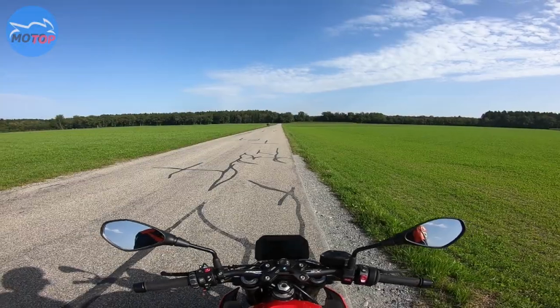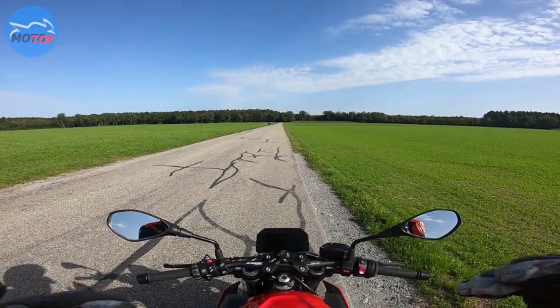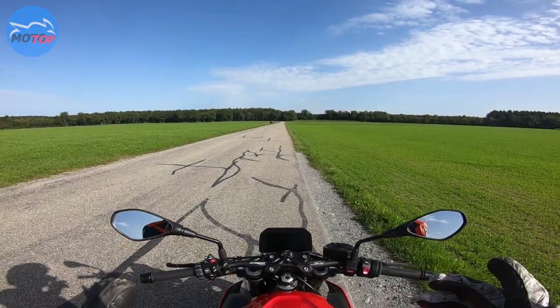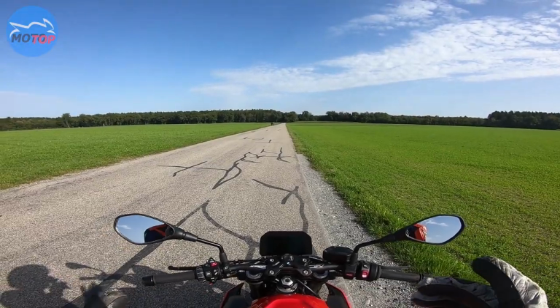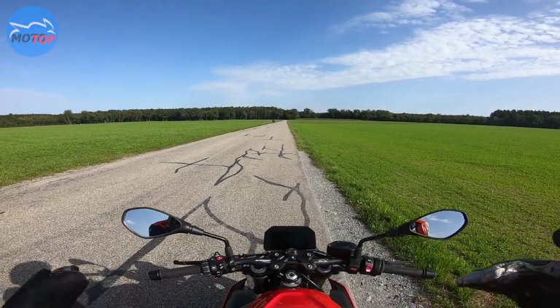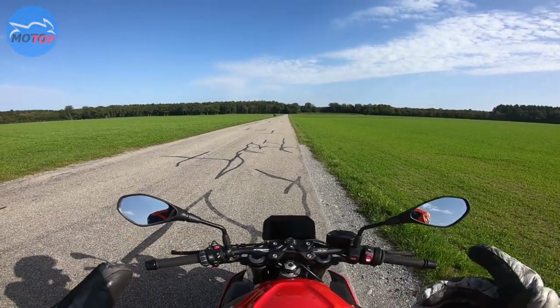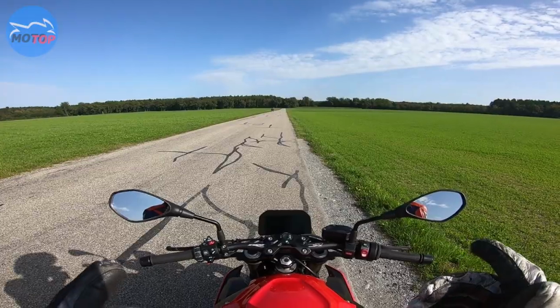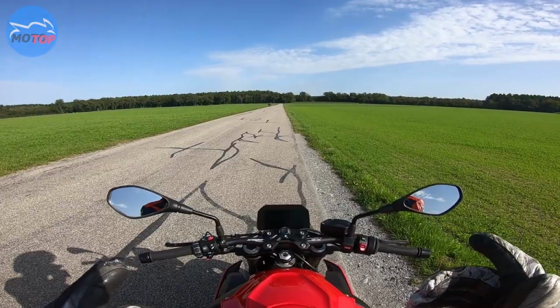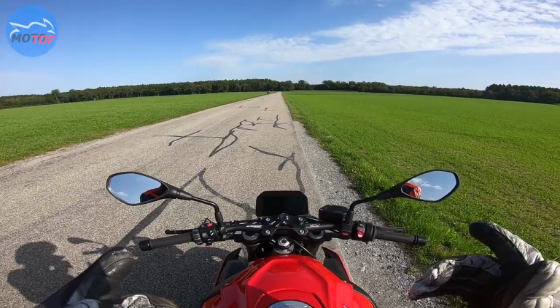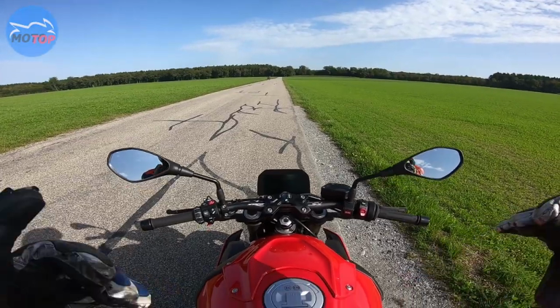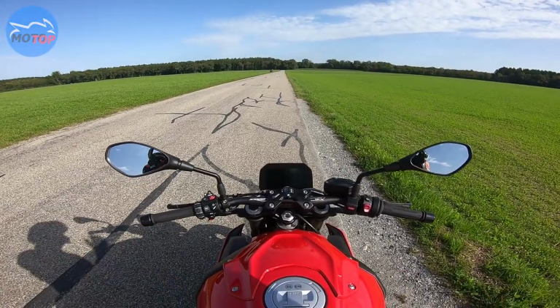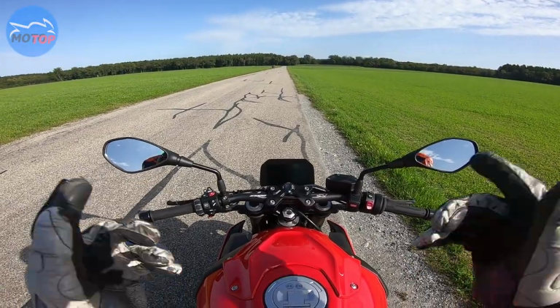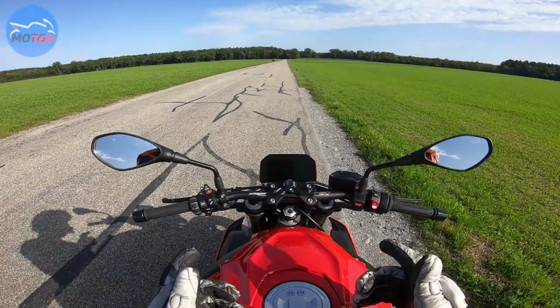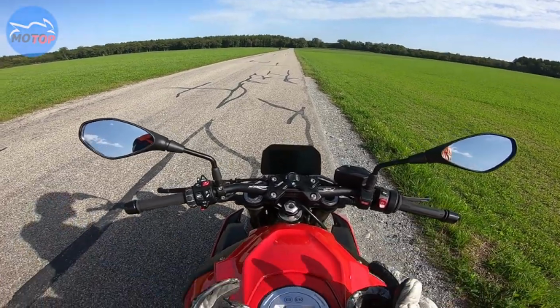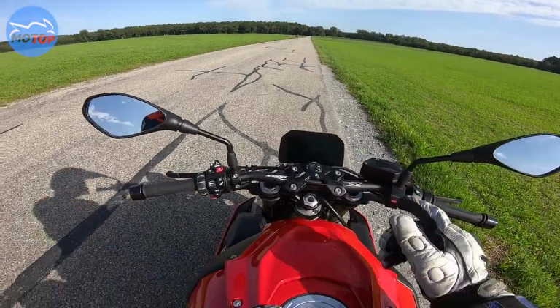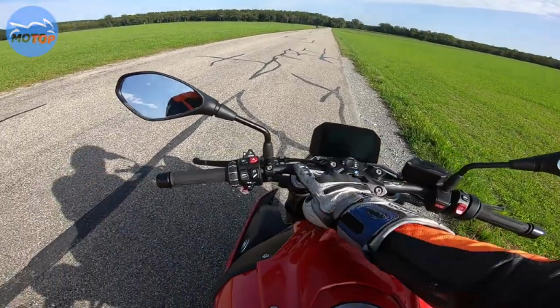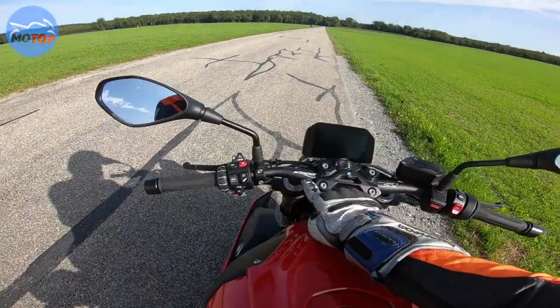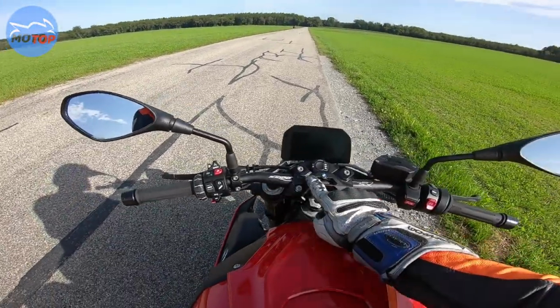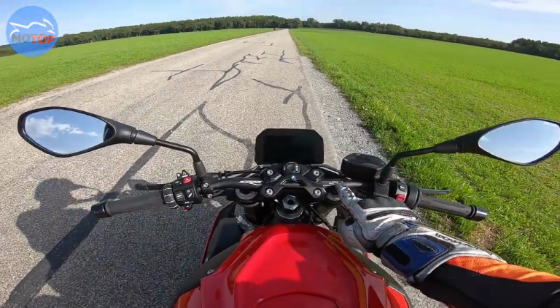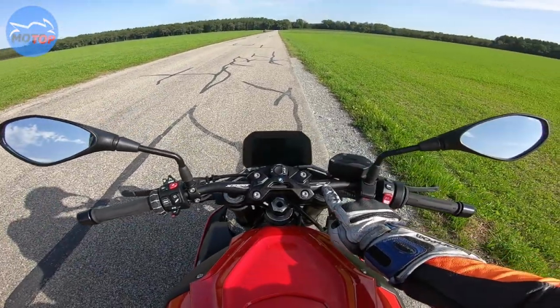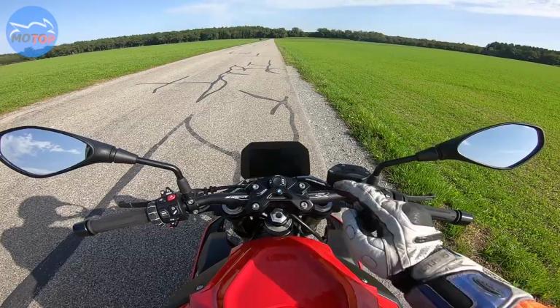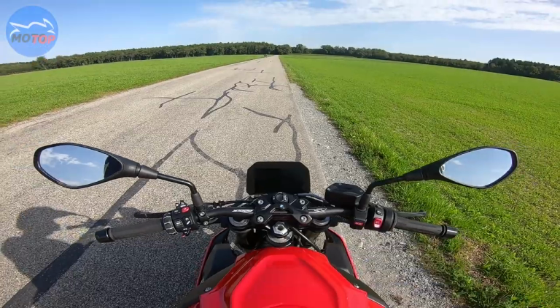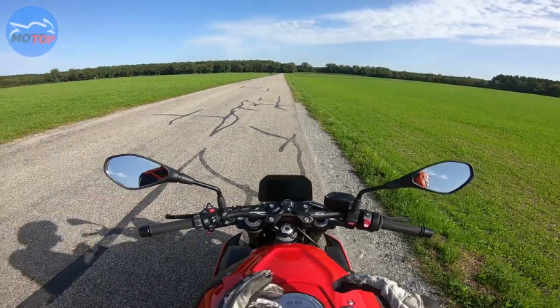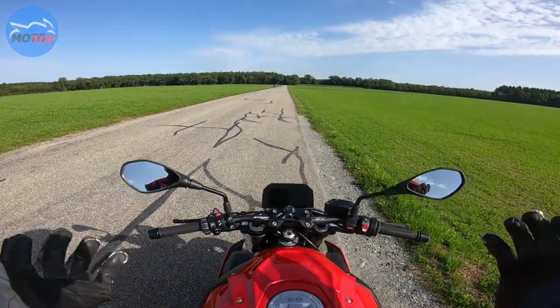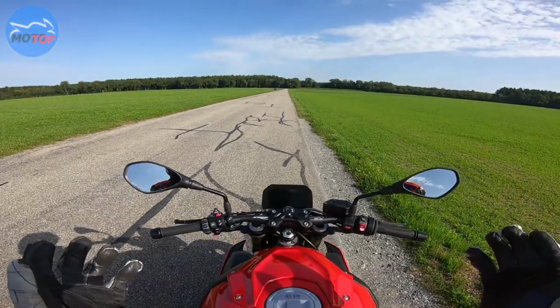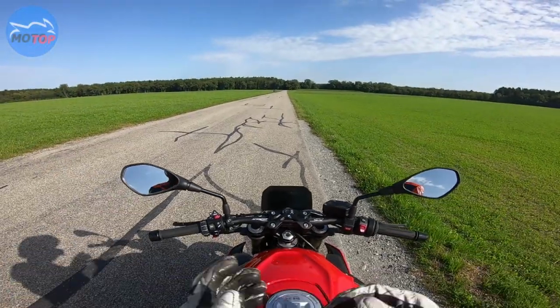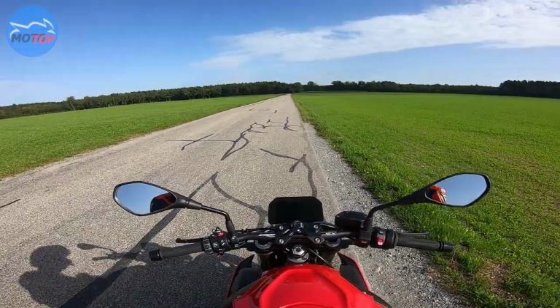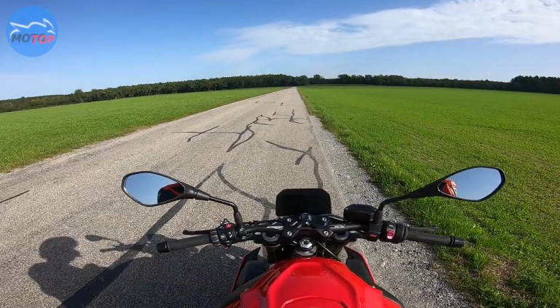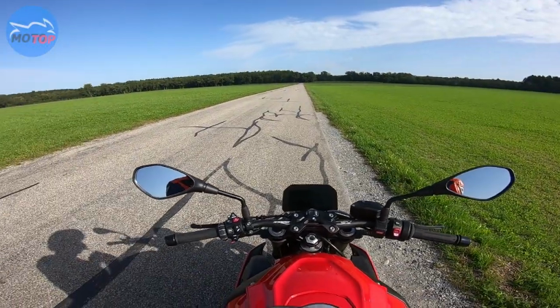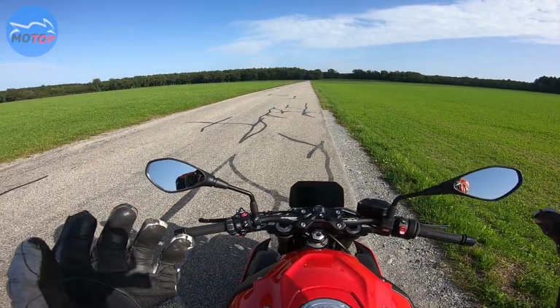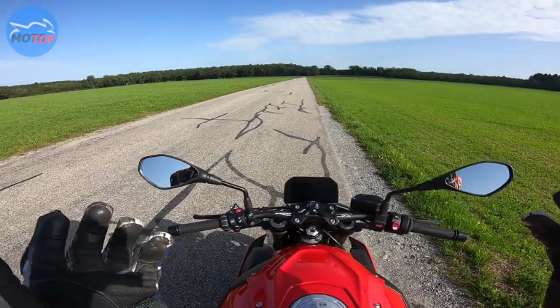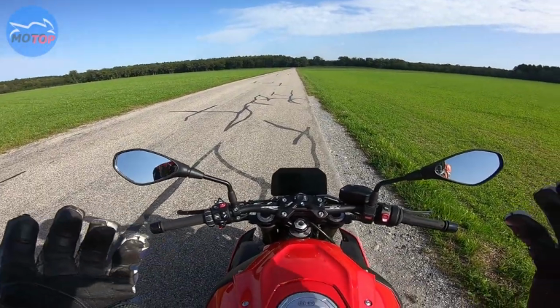How to use the launch control of your BMW S1000R or RR? That's pretty easy.